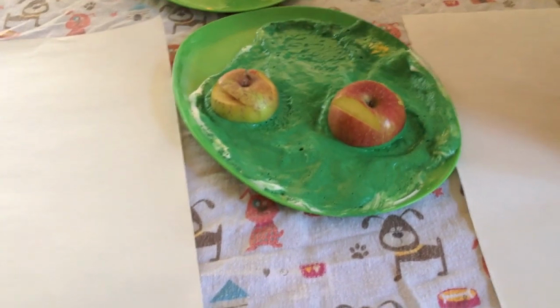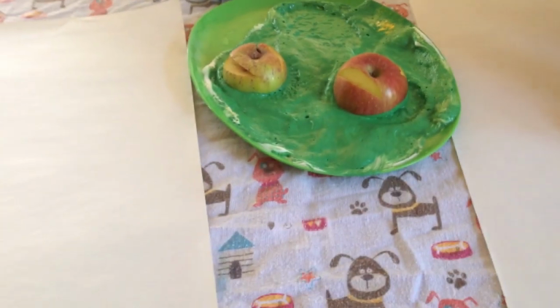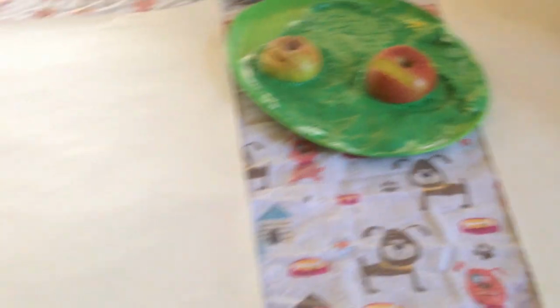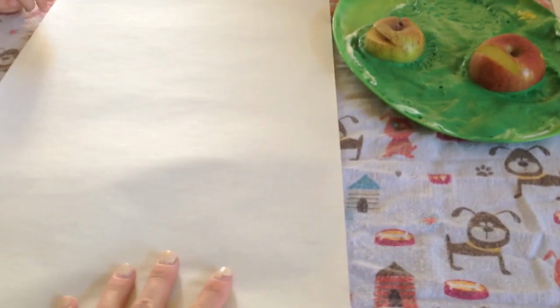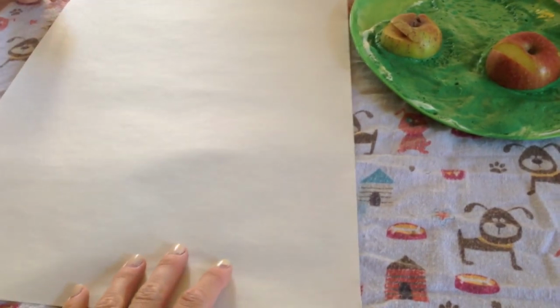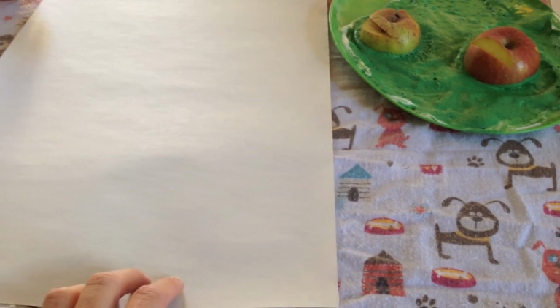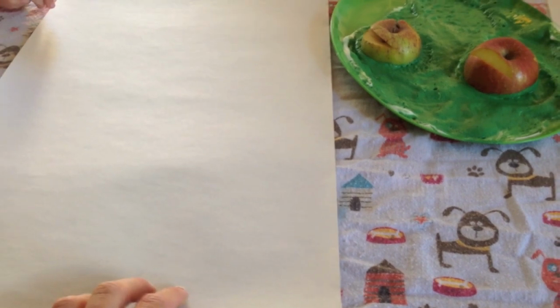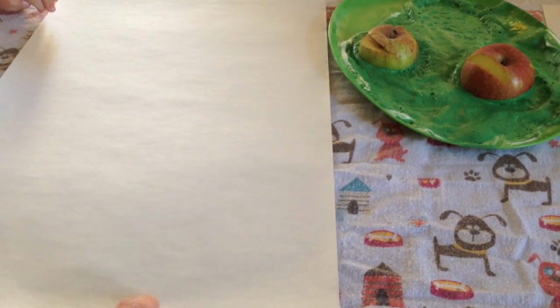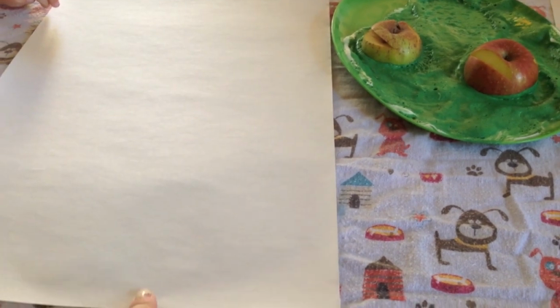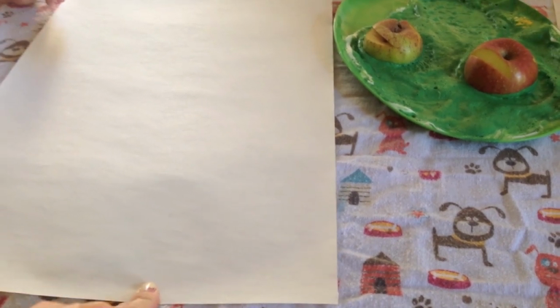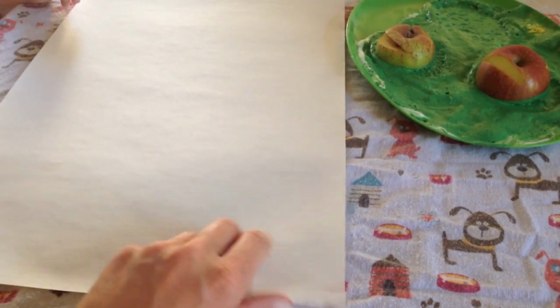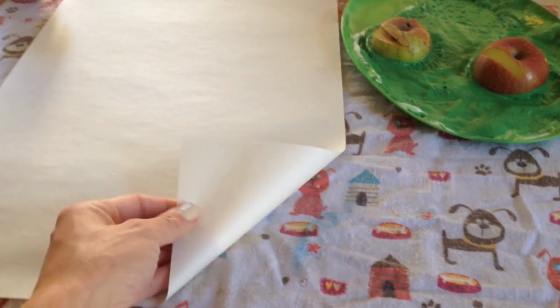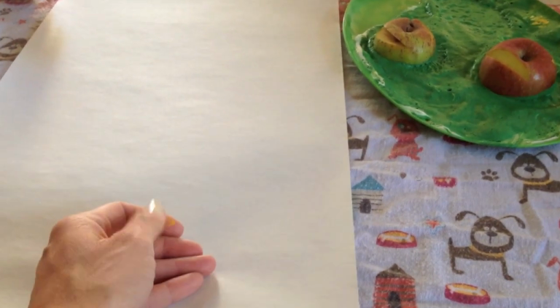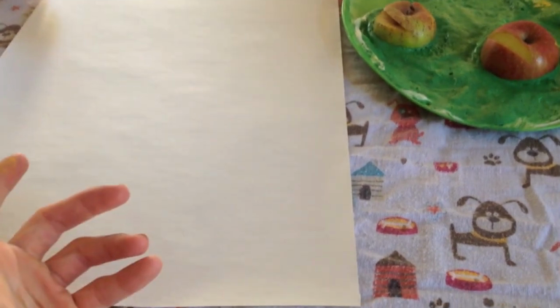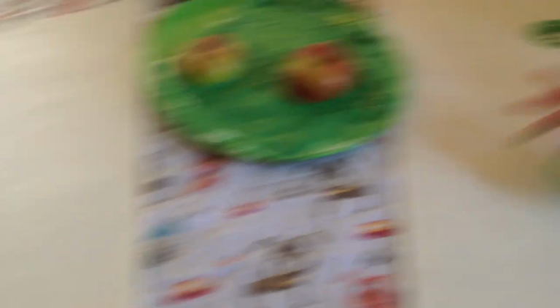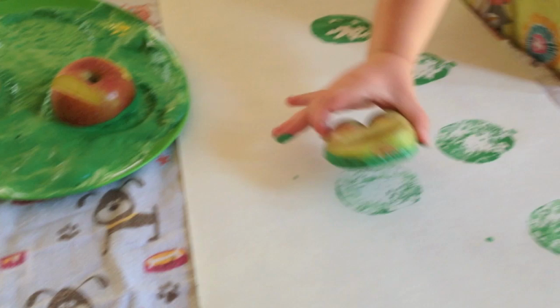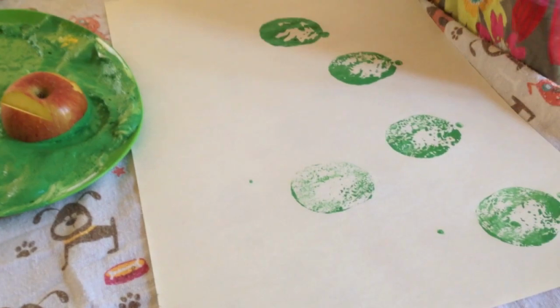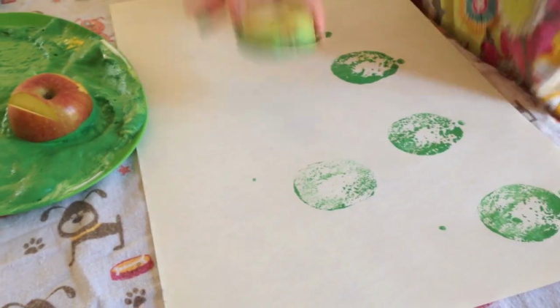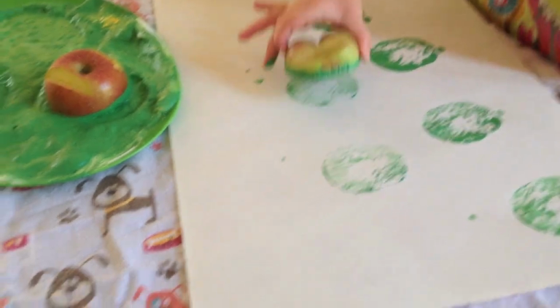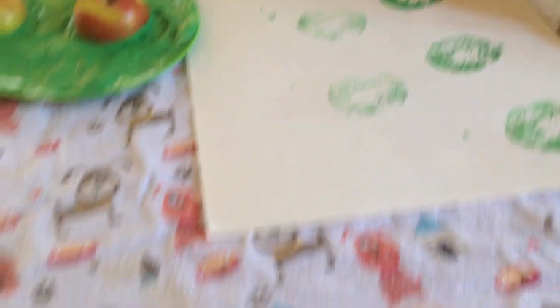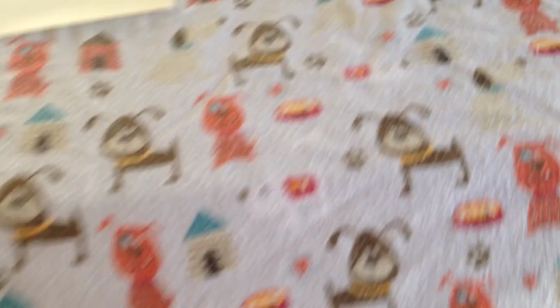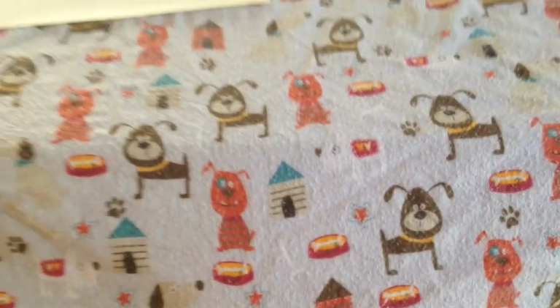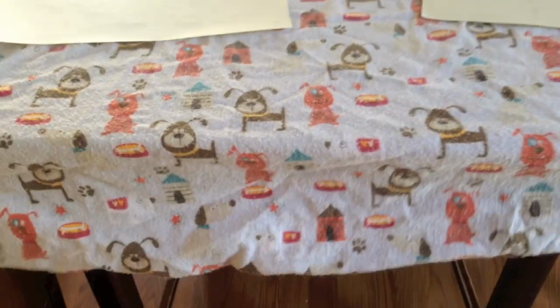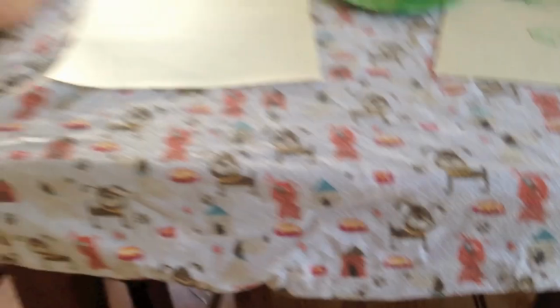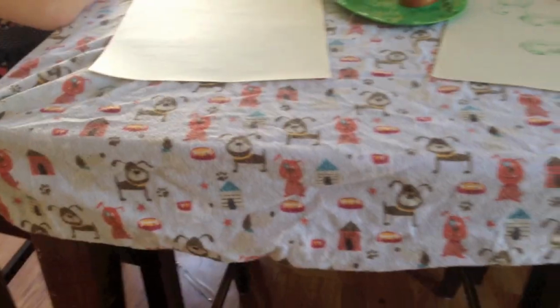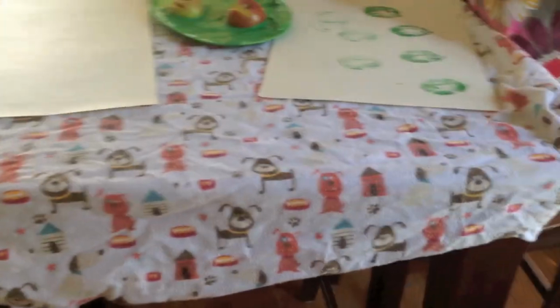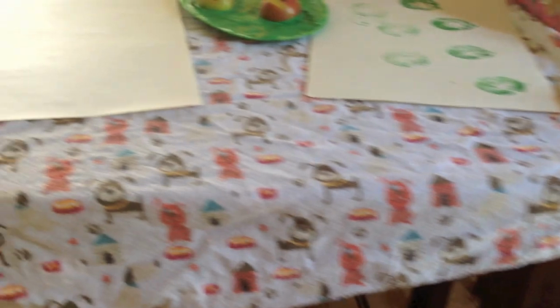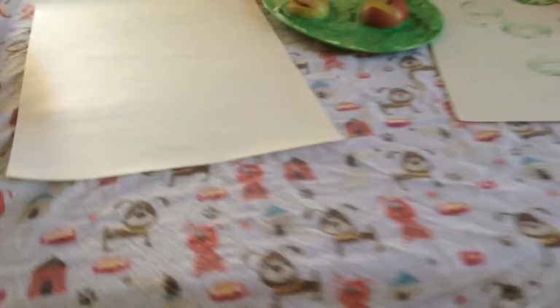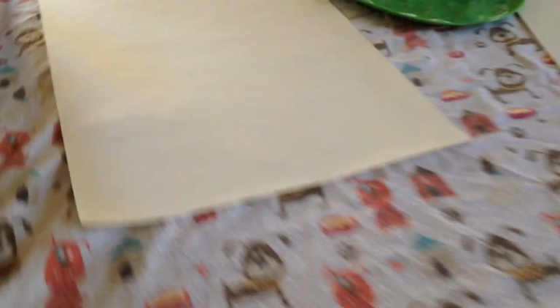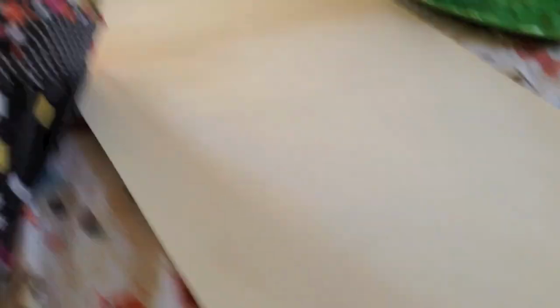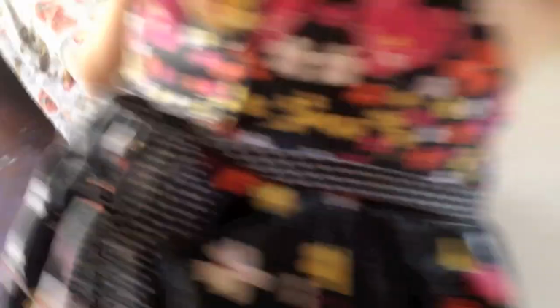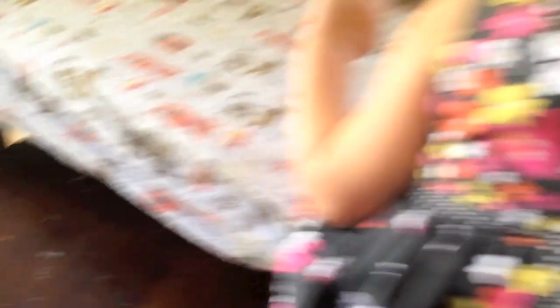A few little tips: this paper right here is from the dollar store — you get 30 sheets for a dollar. It's not the best but it works great; it holds up. And this right here is a twin sheet I put on my table to help preserve it and more or less just keep it clean.